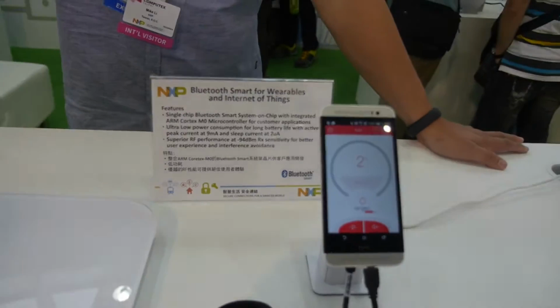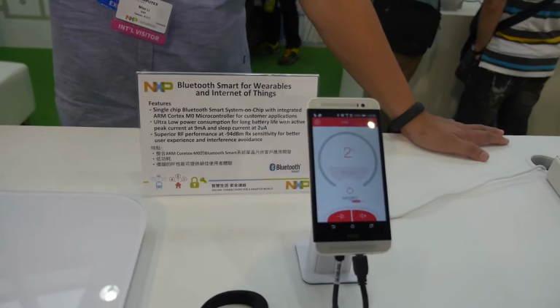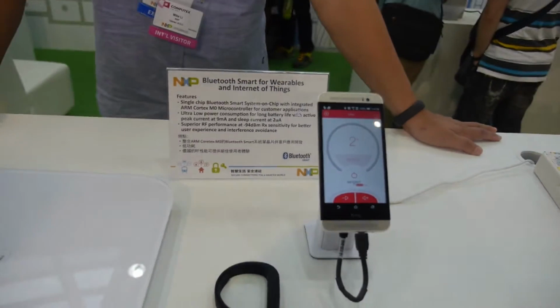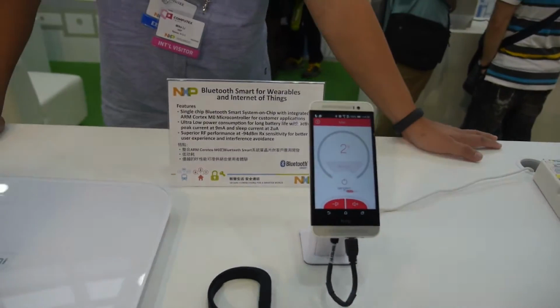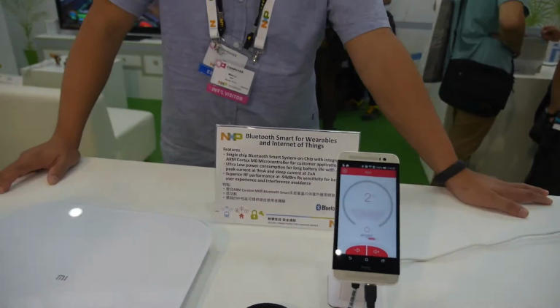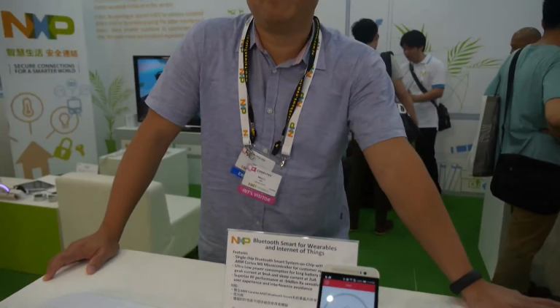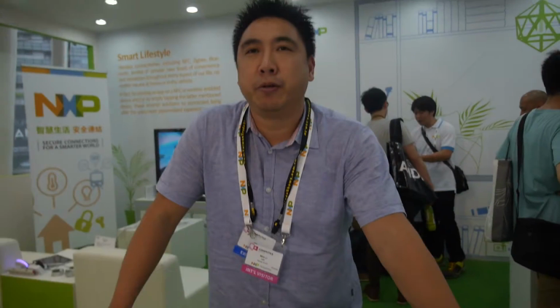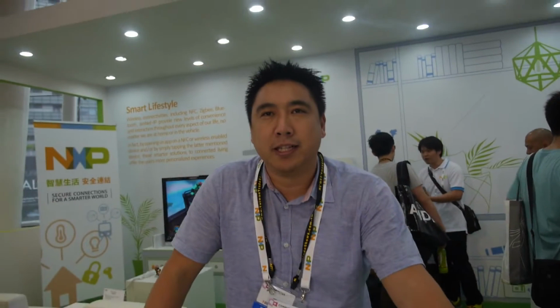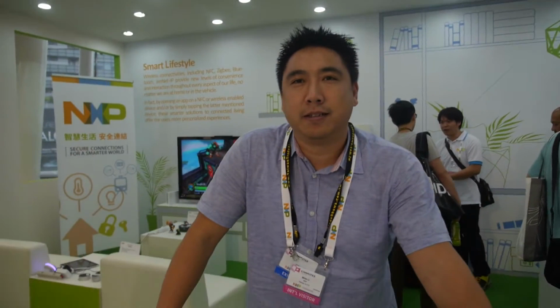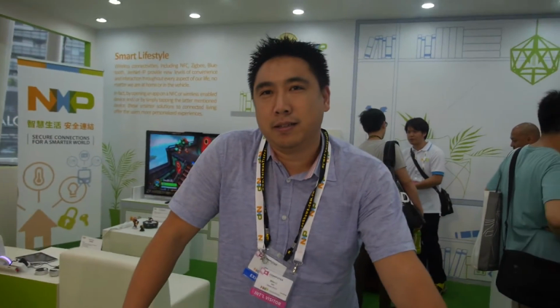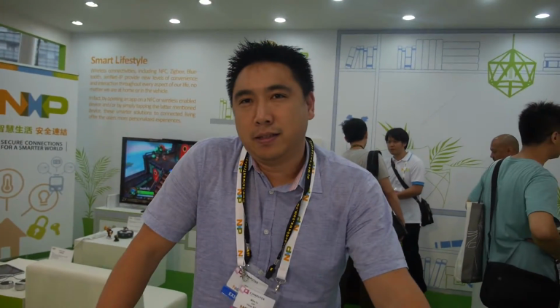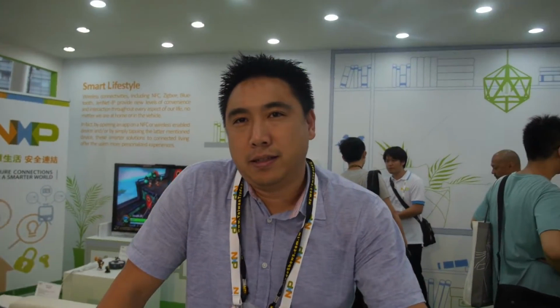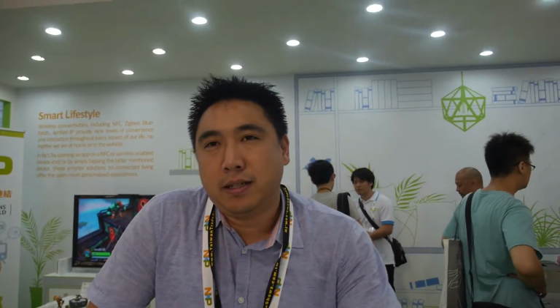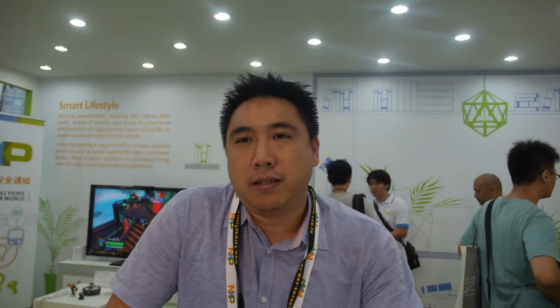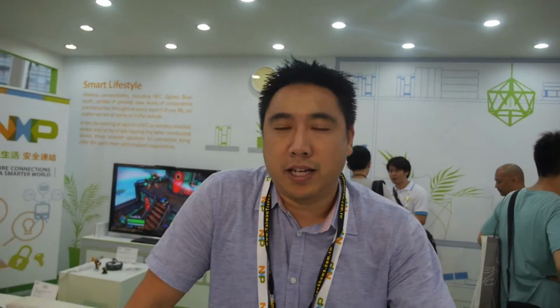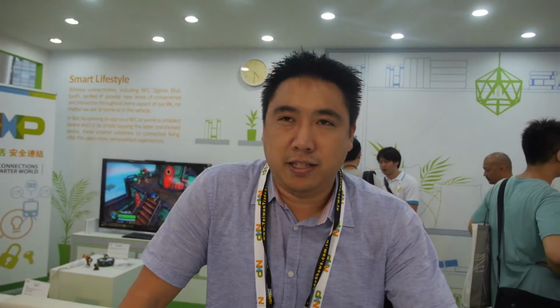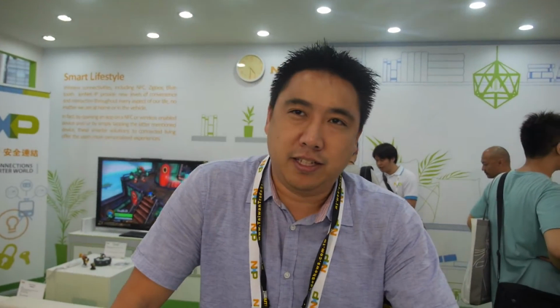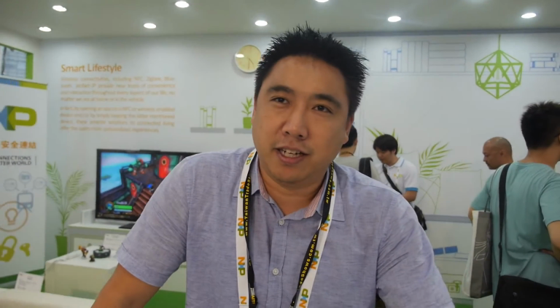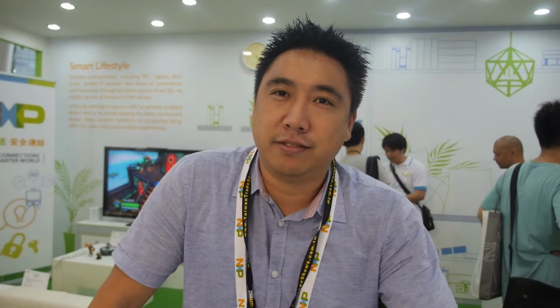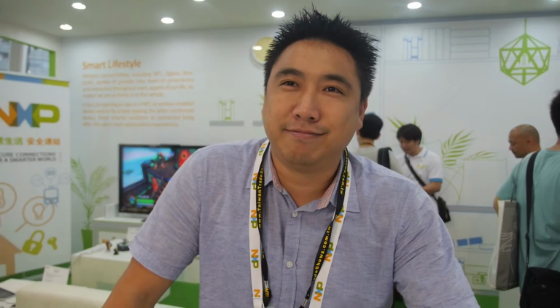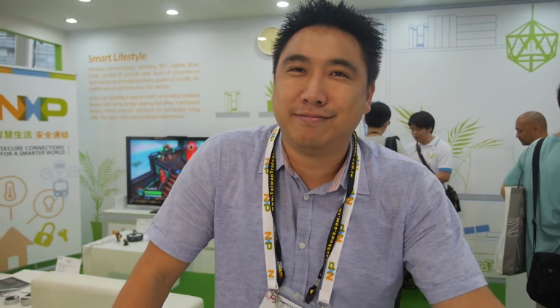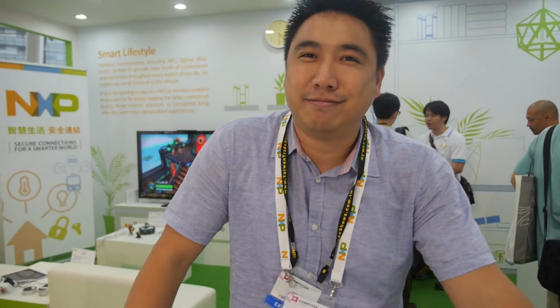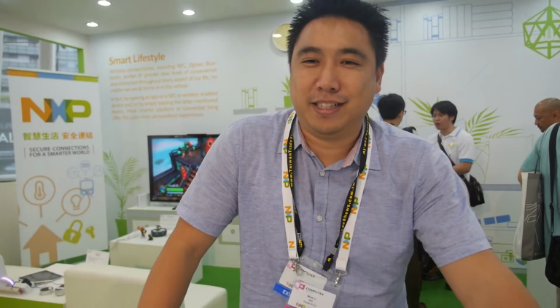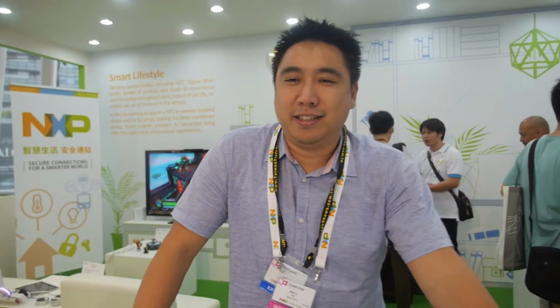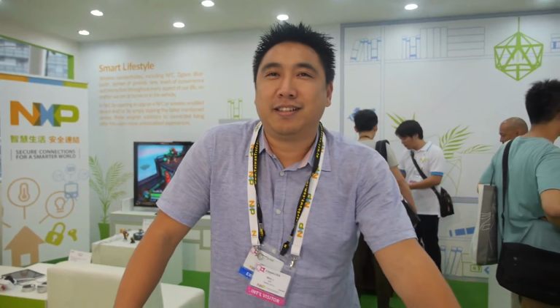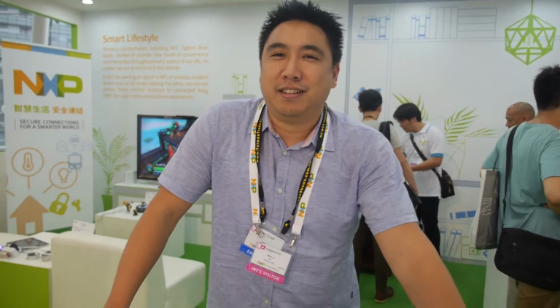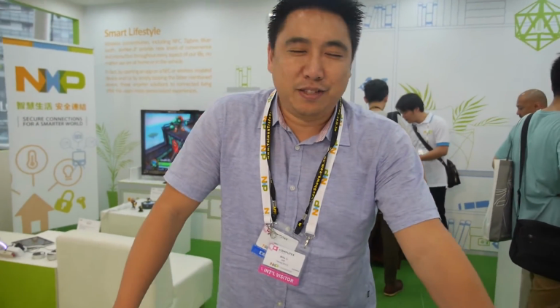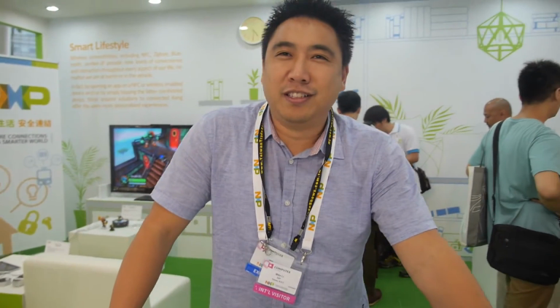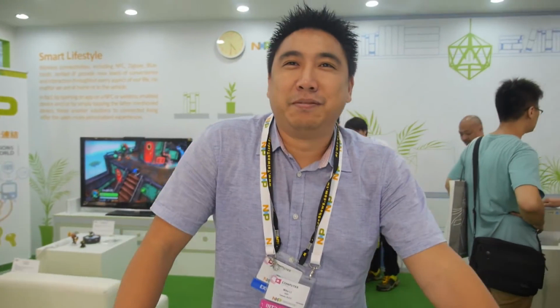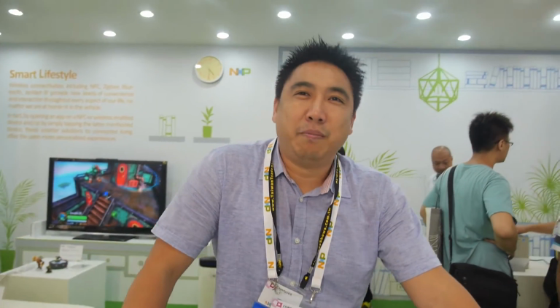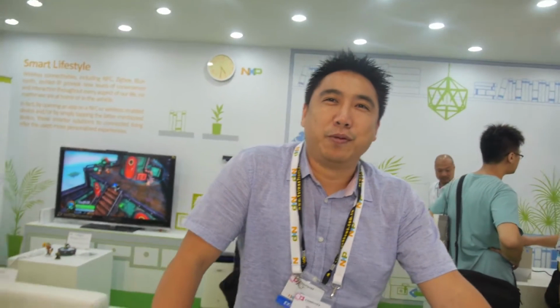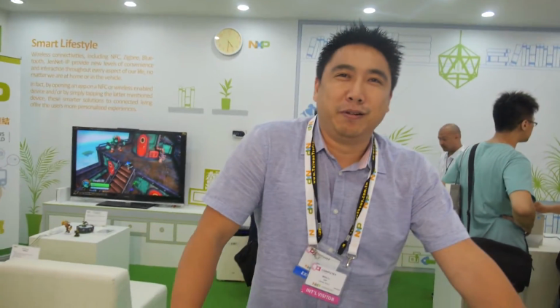It's about 9 milliamps and about 25 milliwatts. That is the latest Bluetooth technology at NXP. Very low power, lasts for a long time and performs really well.